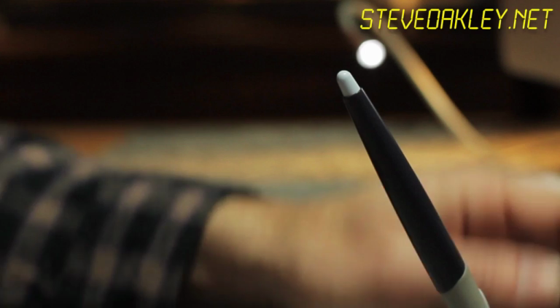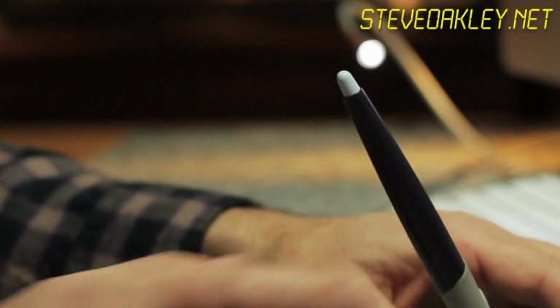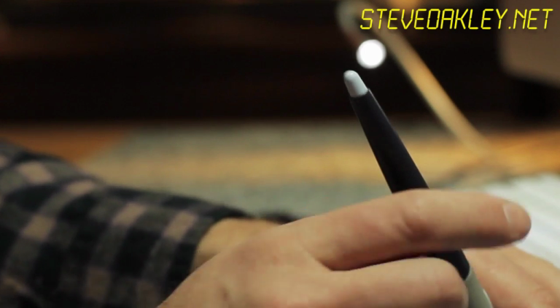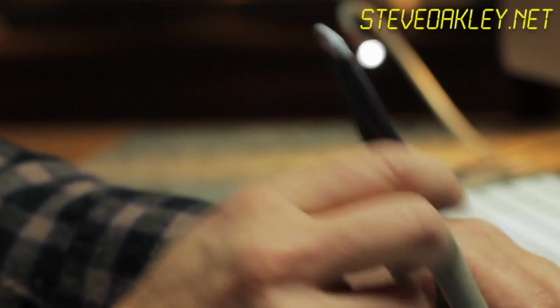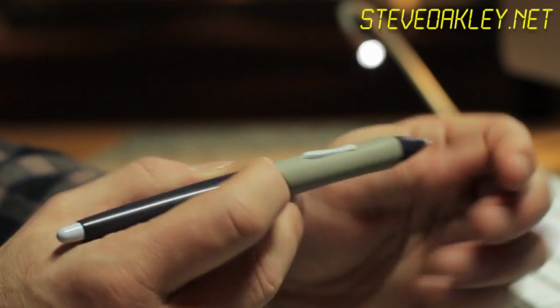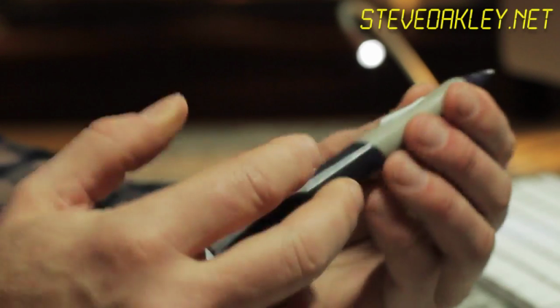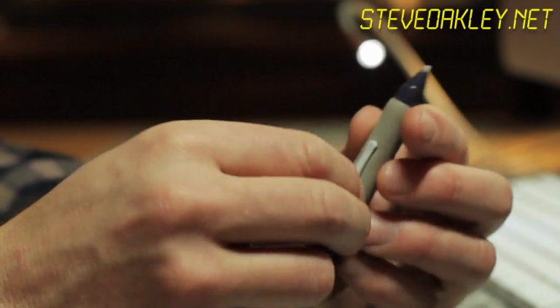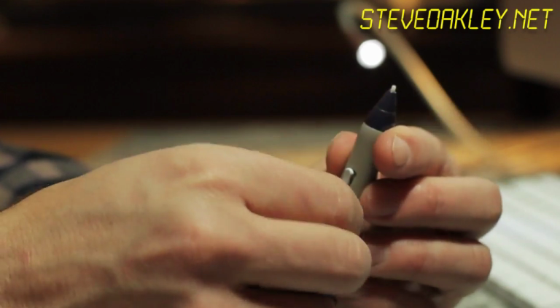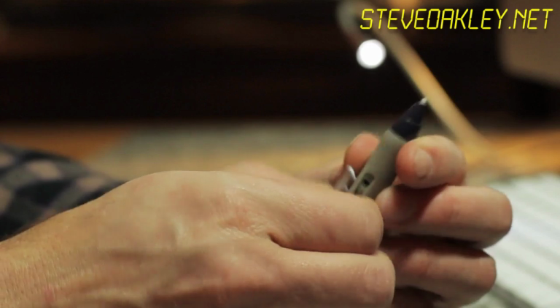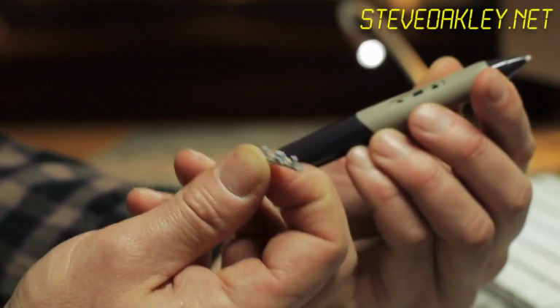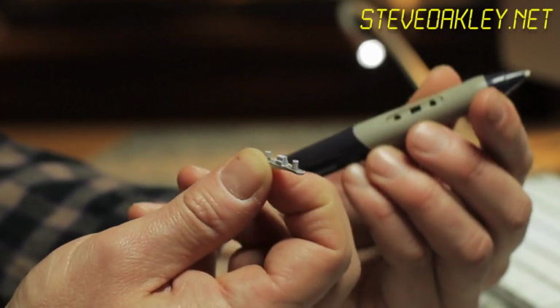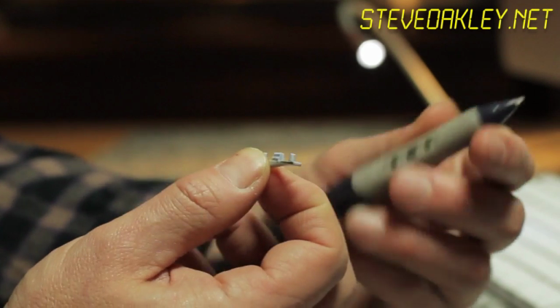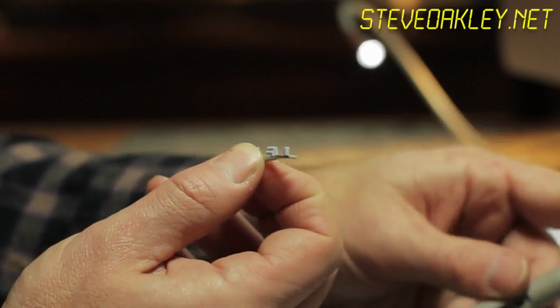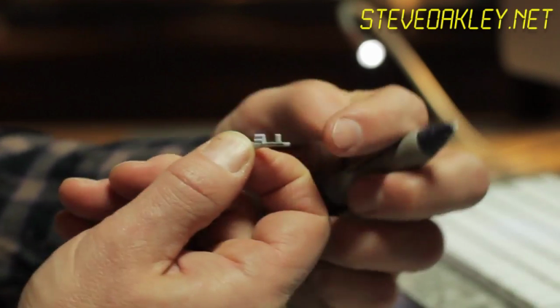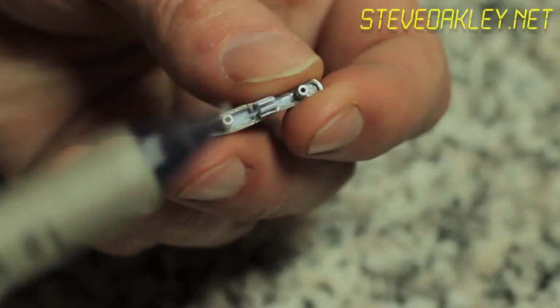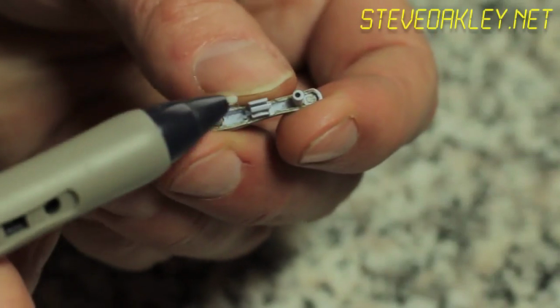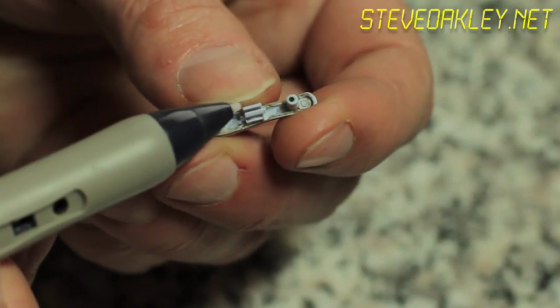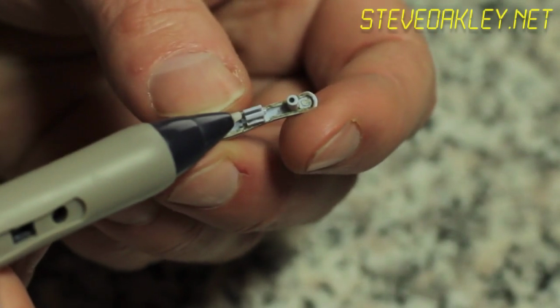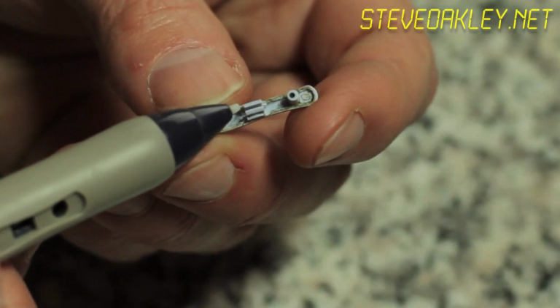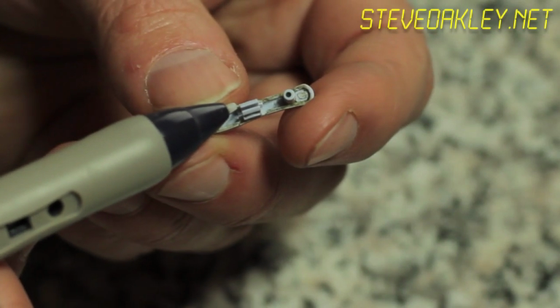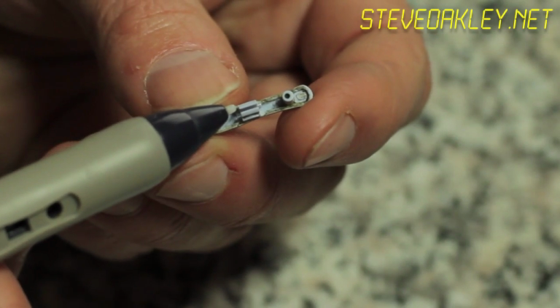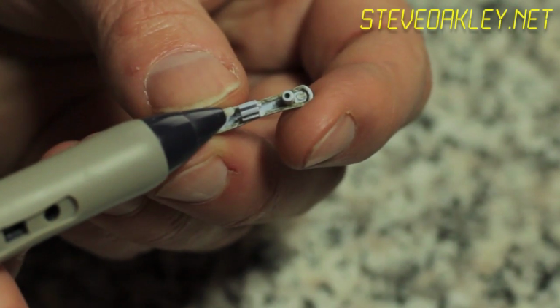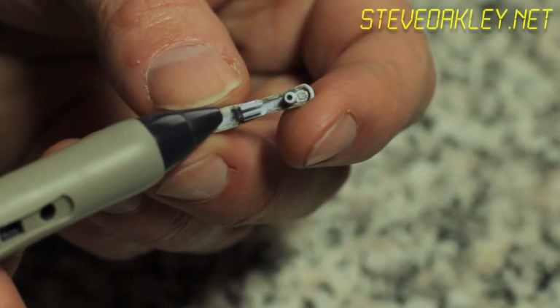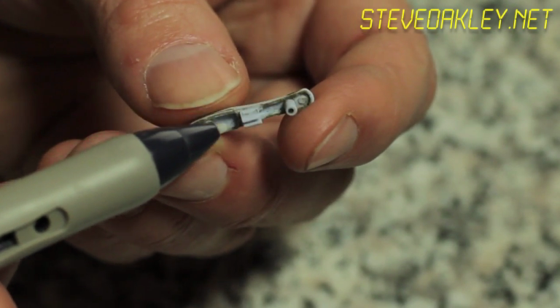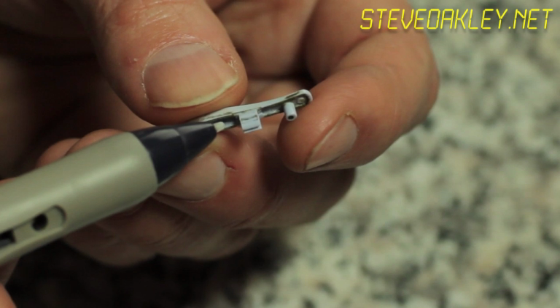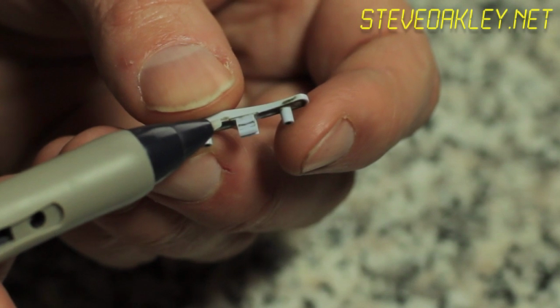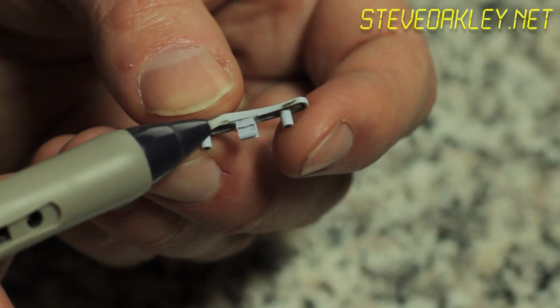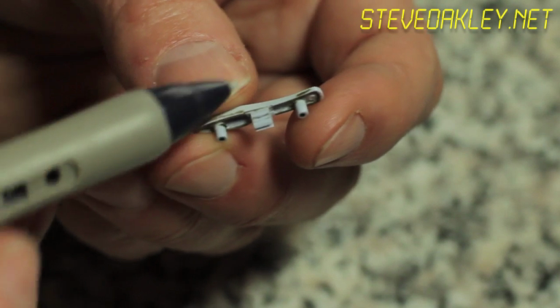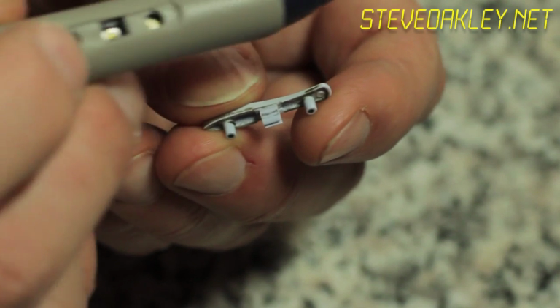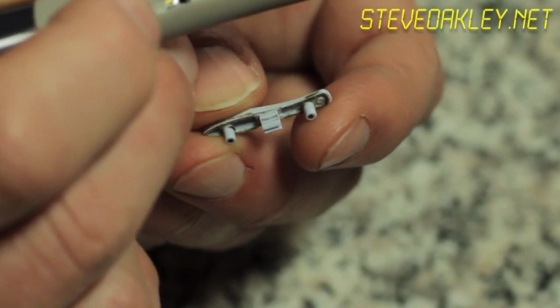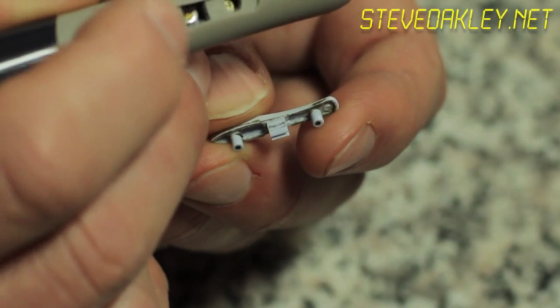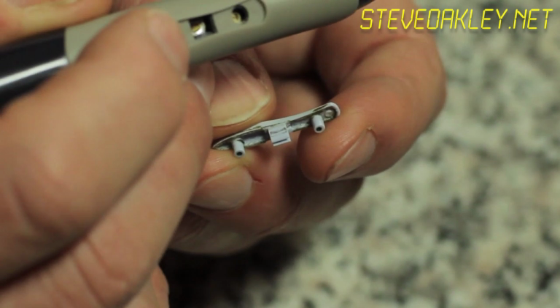Let's fix our pen here. I'm going to pop it out if it hasn't fallen out already. Take a look carefully — you can see there's a little groove and tab here, and that's all that holds this thing into the hole here.